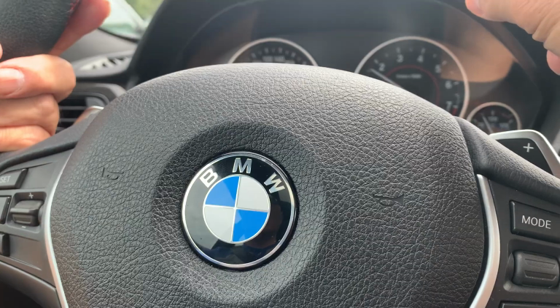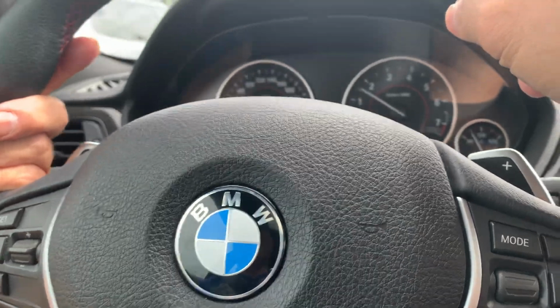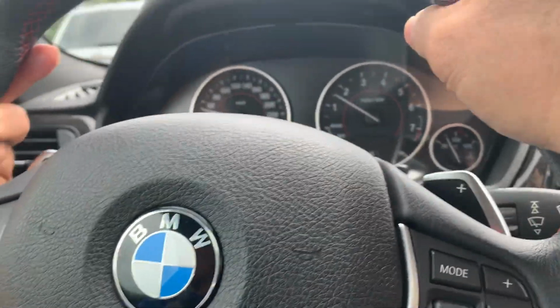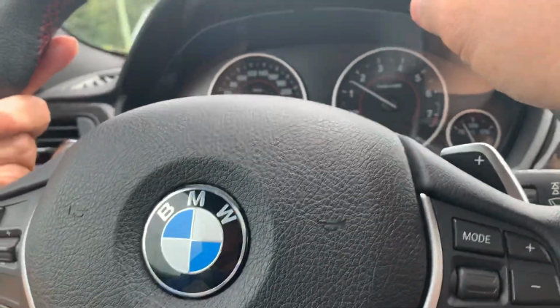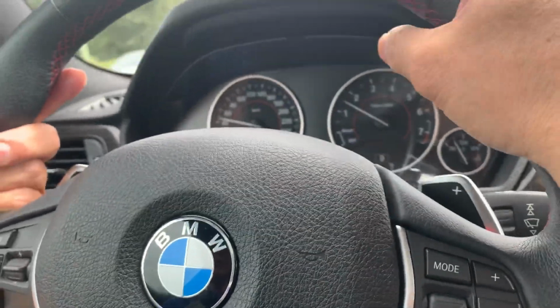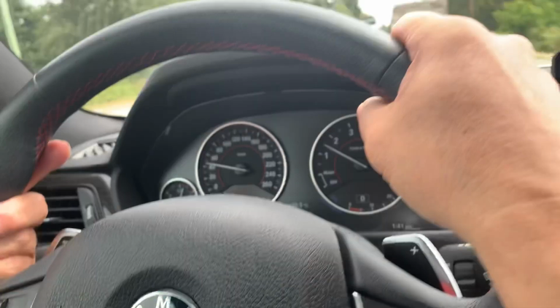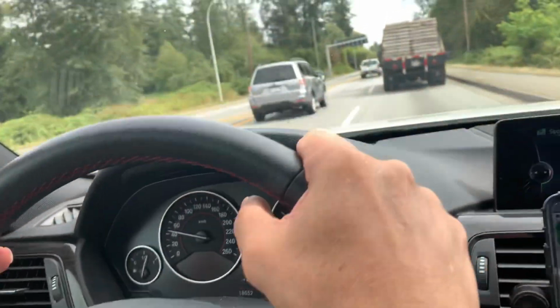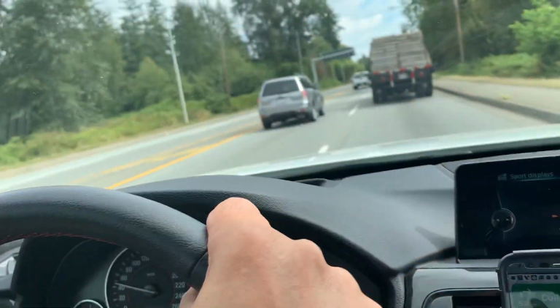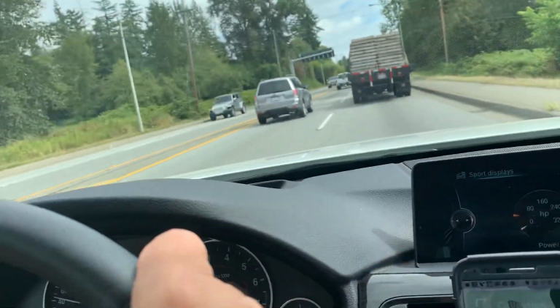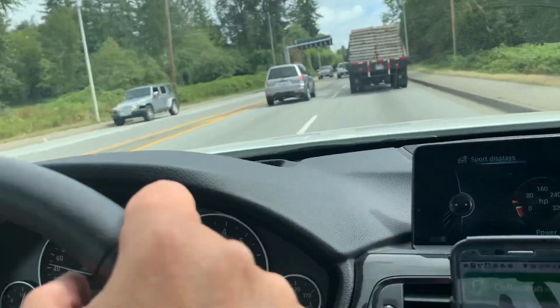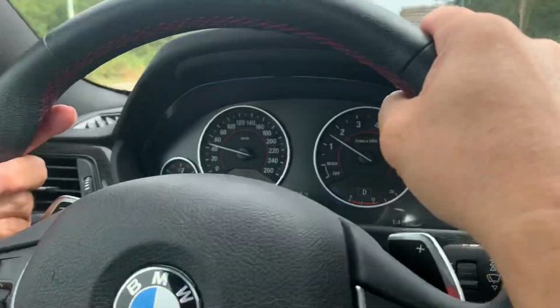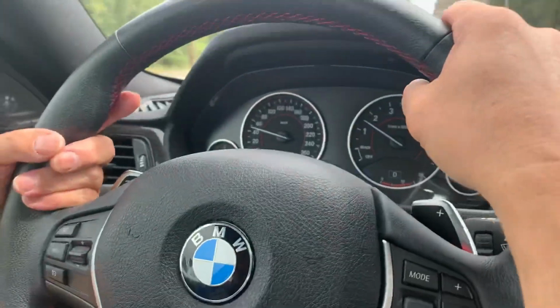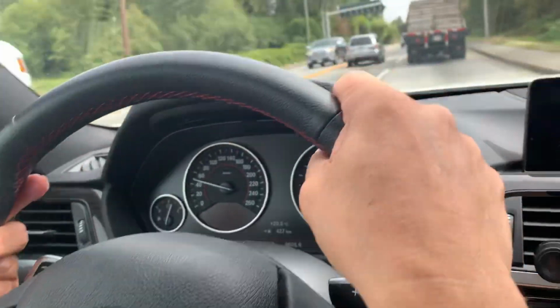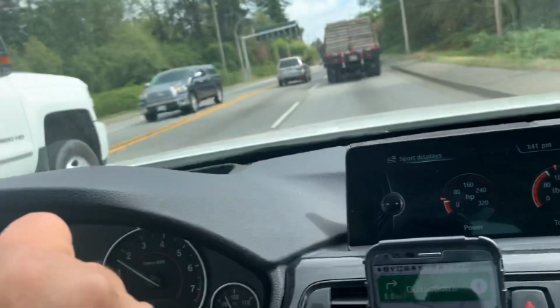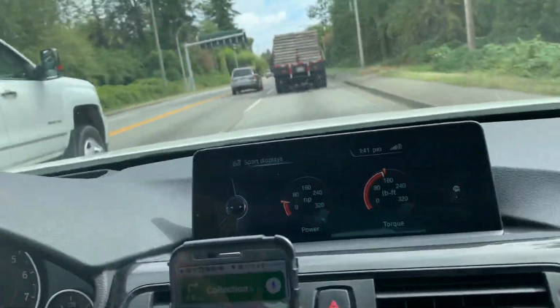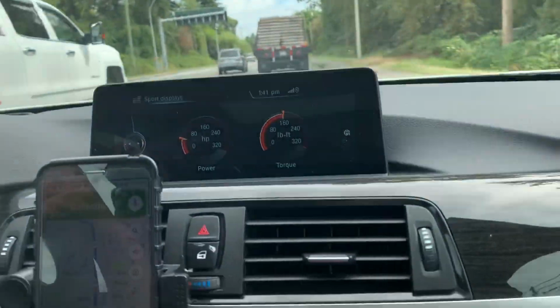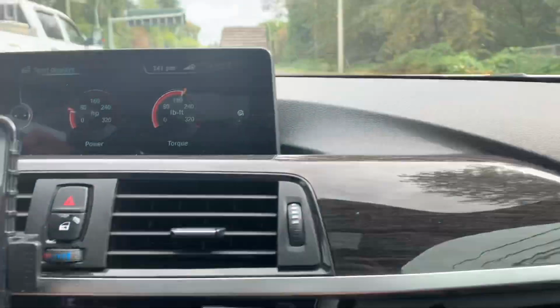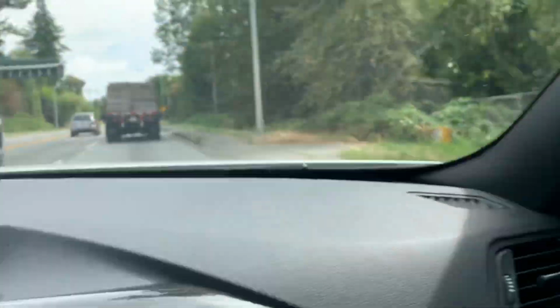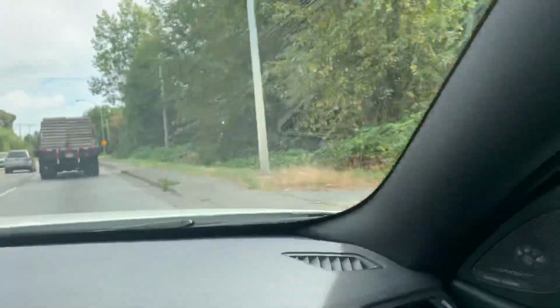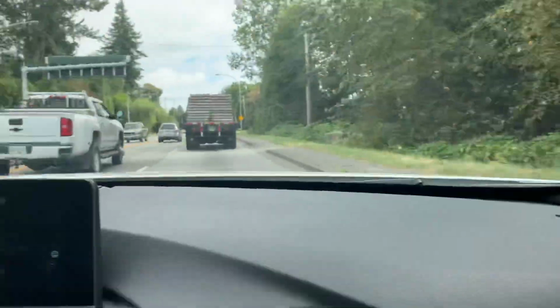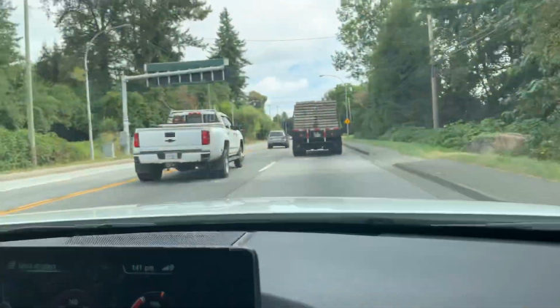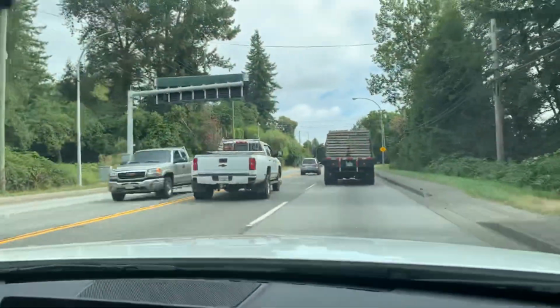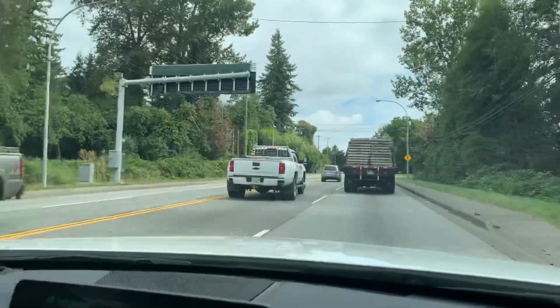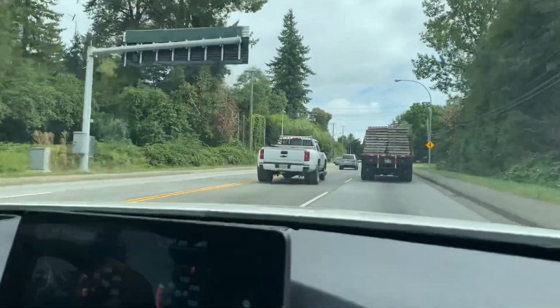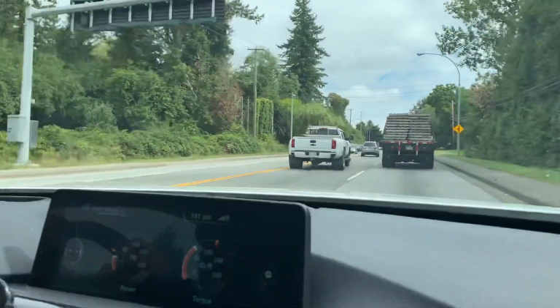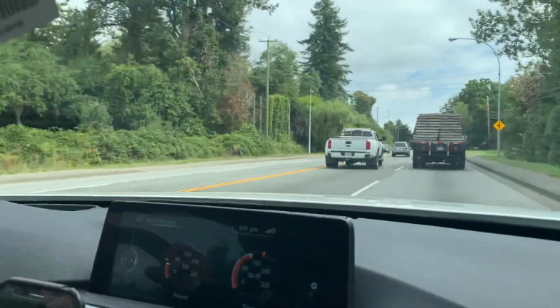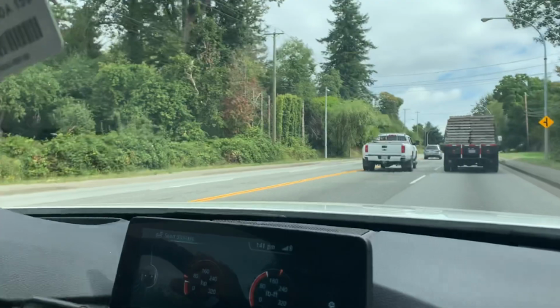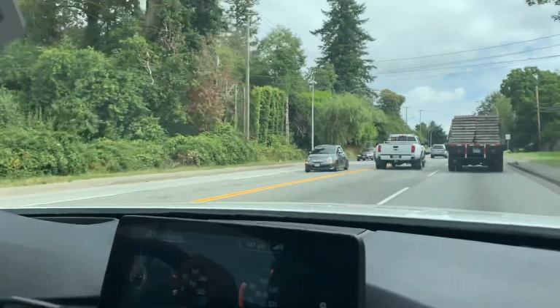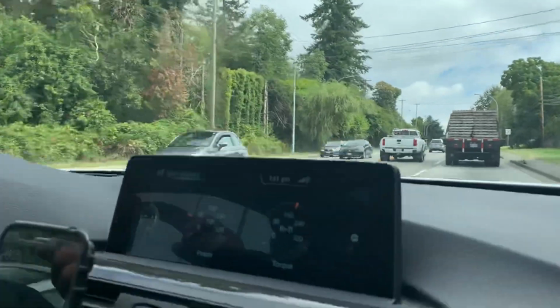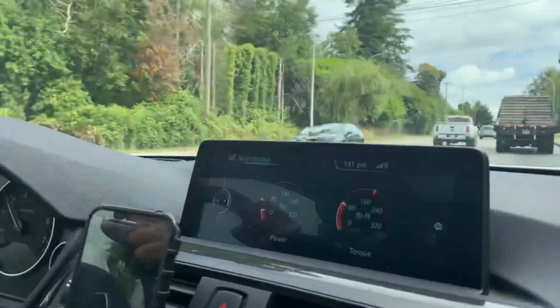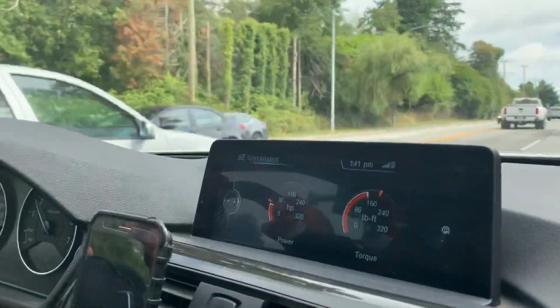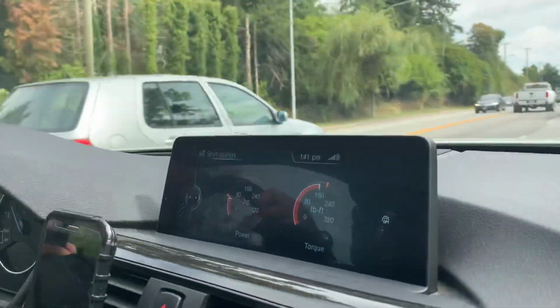Hi guys, welcome back to my channel Miko Ambit Travels. Today we're going back to the BMW dealership in Langley City. Langley City is about less than an hour from Richmond, probably about an hour and 15 to Vancouver.